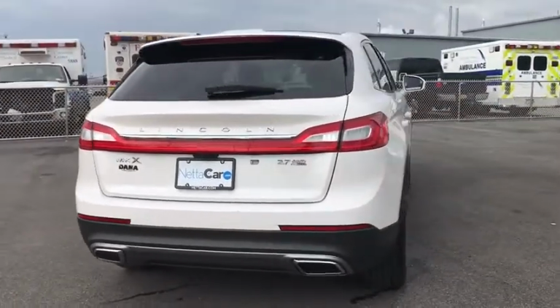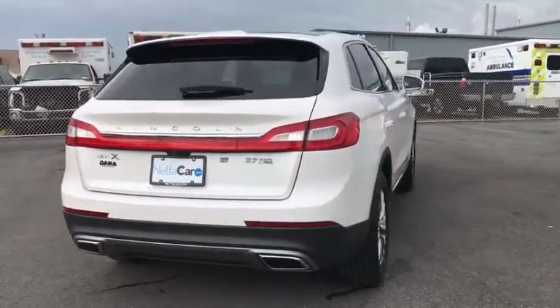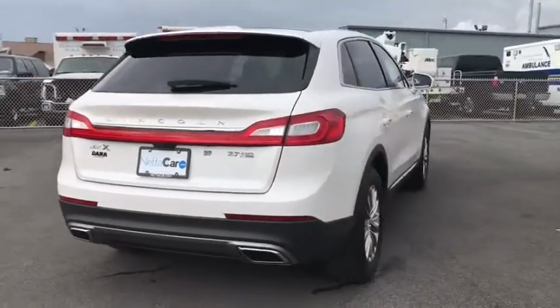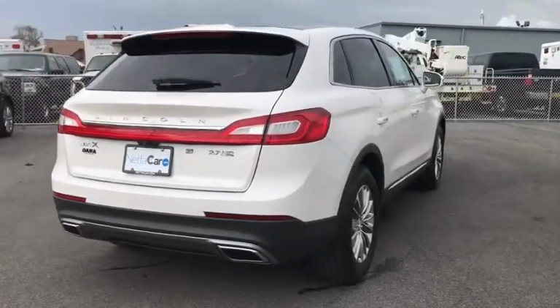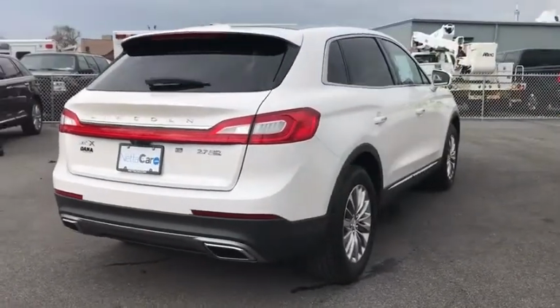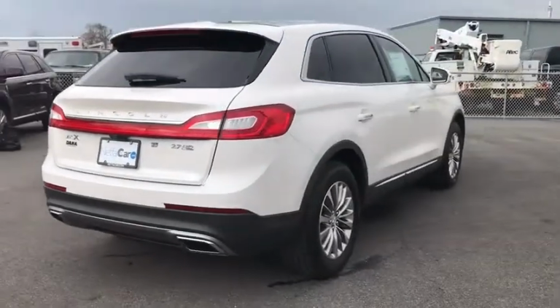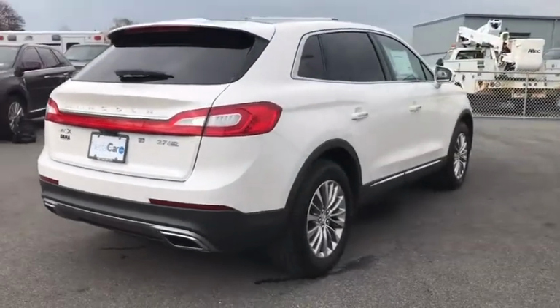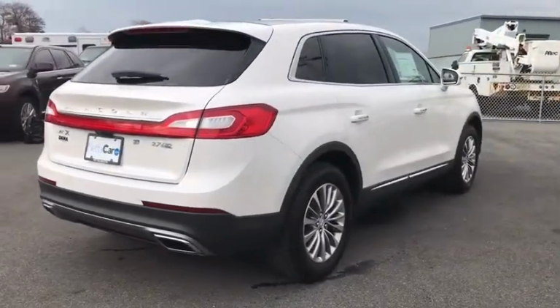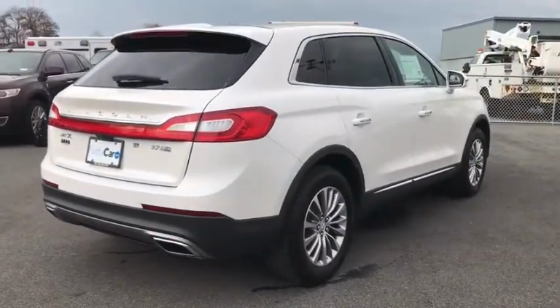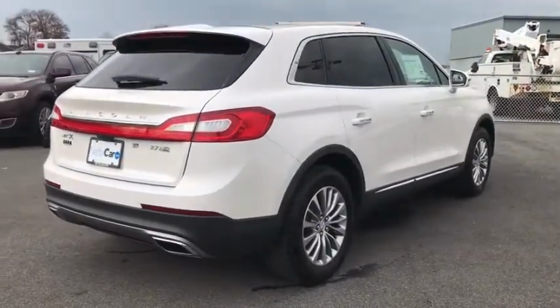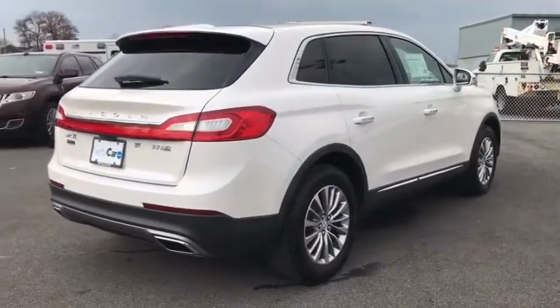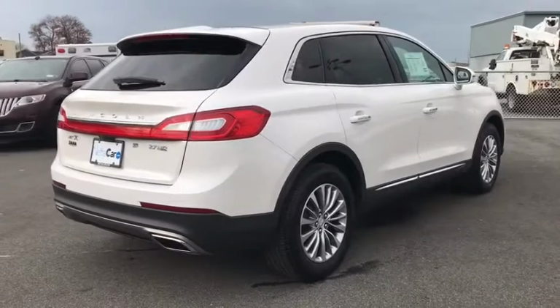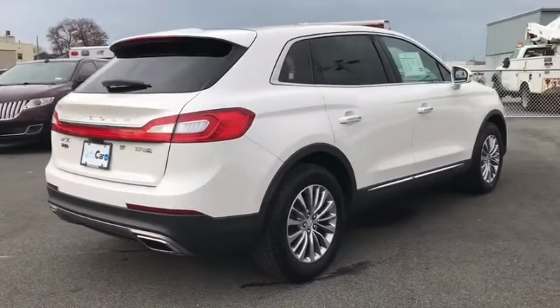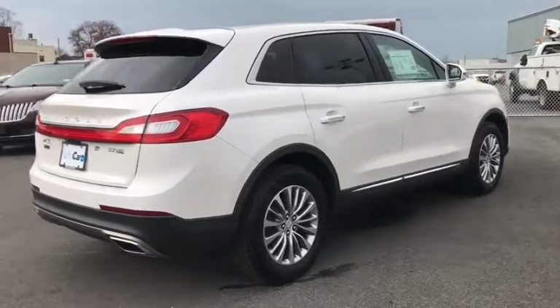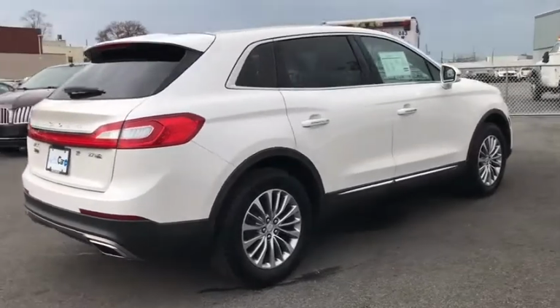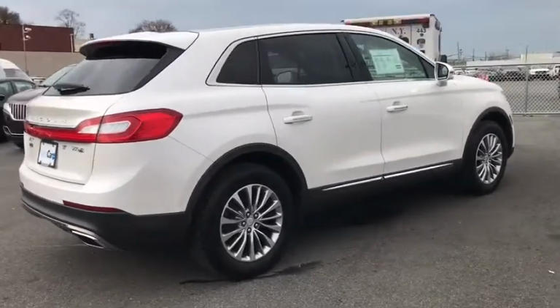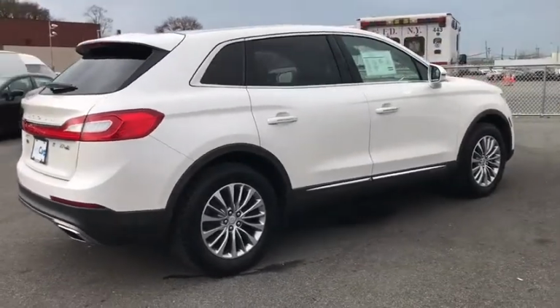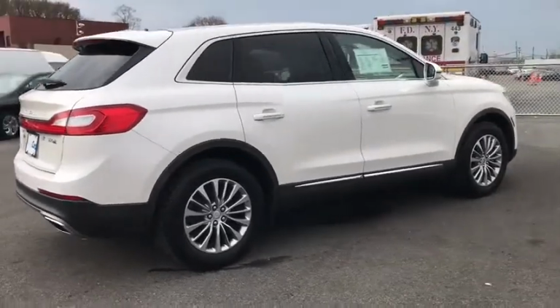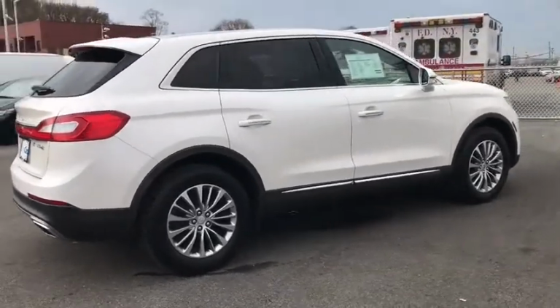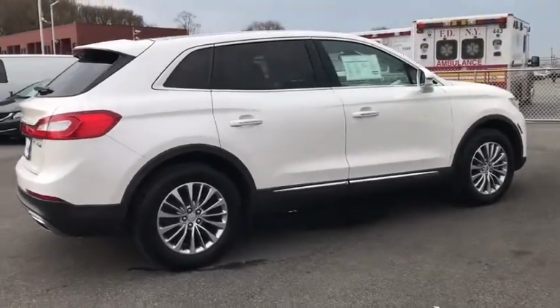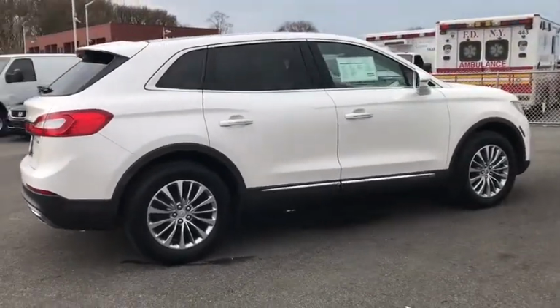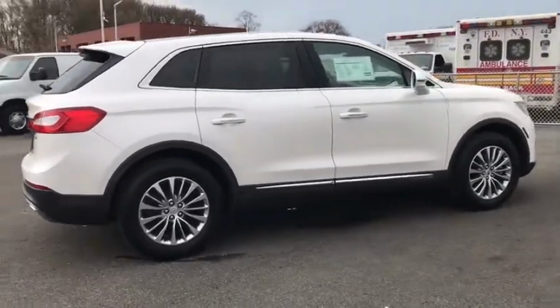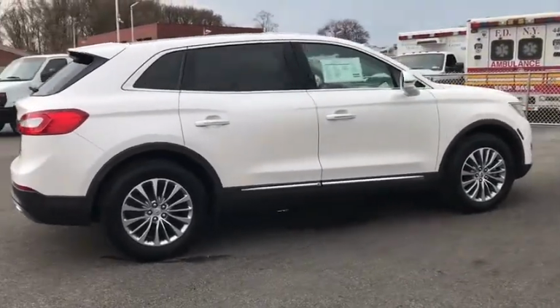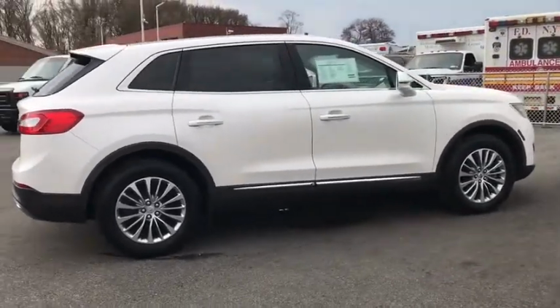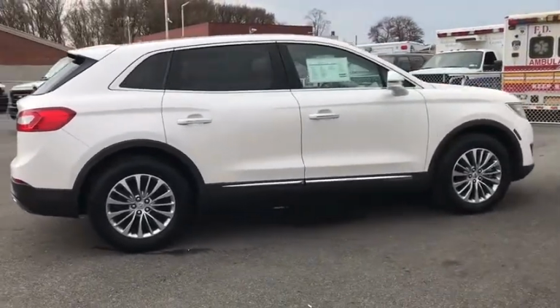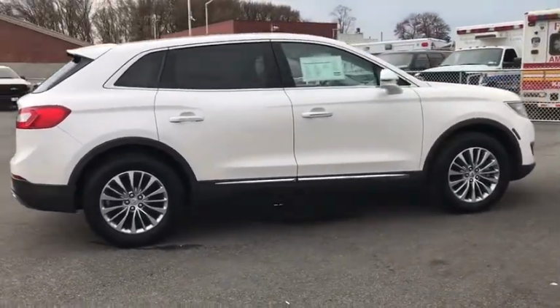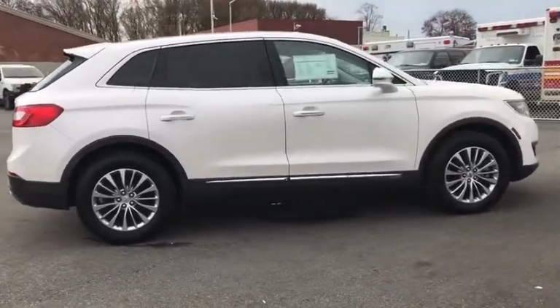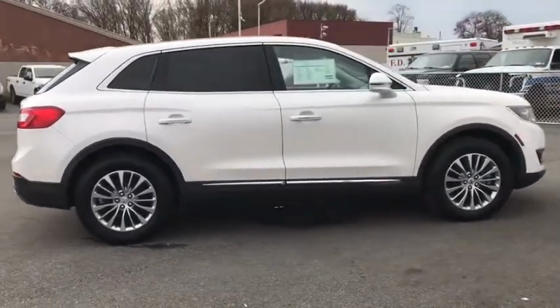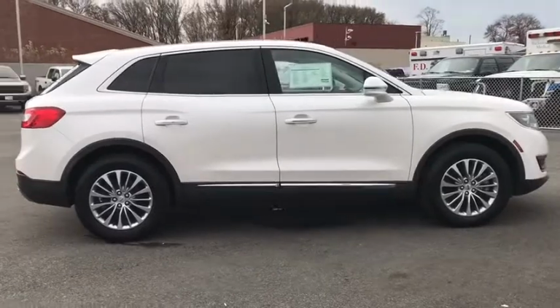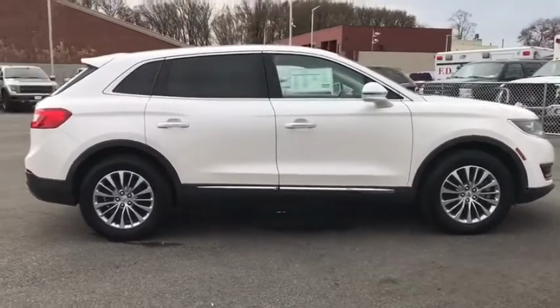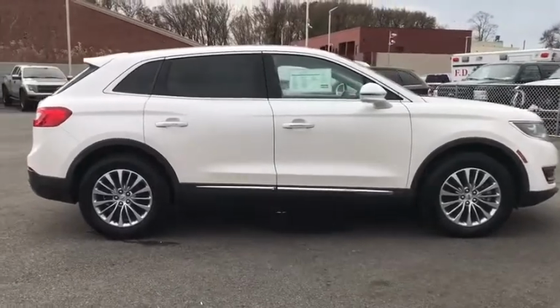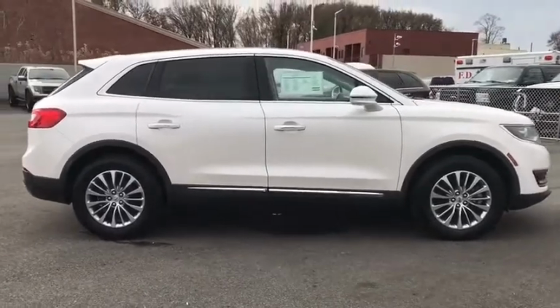Bluetooth, leather-wrapped steering wheel, power steering, adjustable steering wheel, keyless start, aluminum wheels, four-wheel disc brakes, auto-dimming rear-view mirror, floor mats.